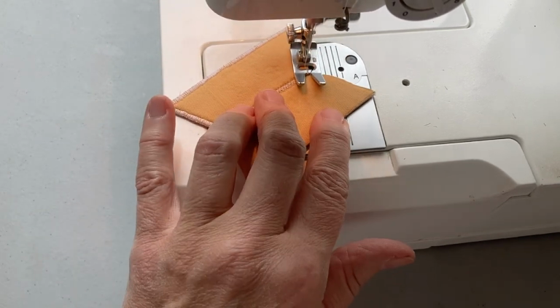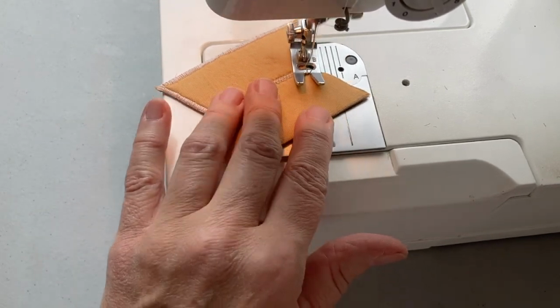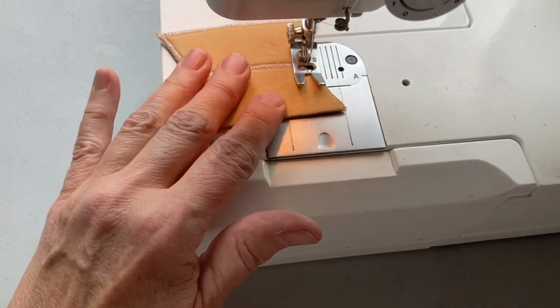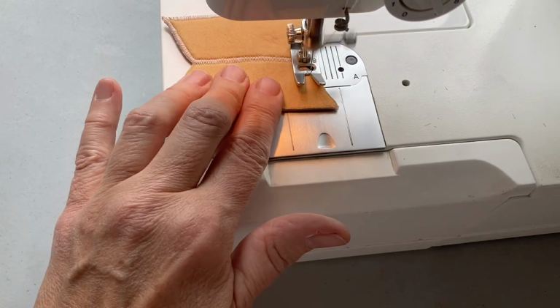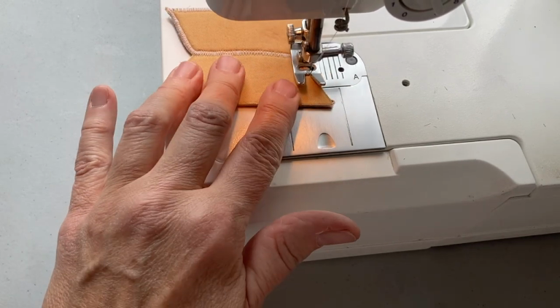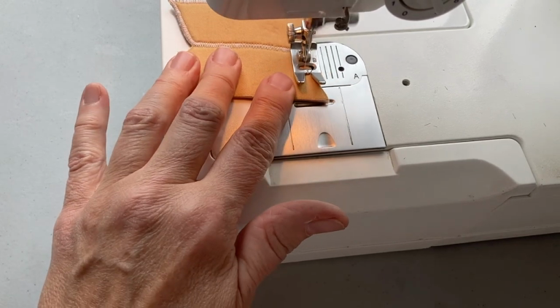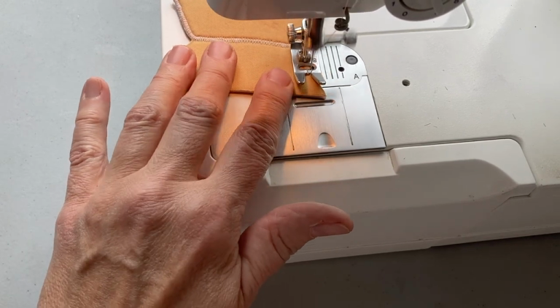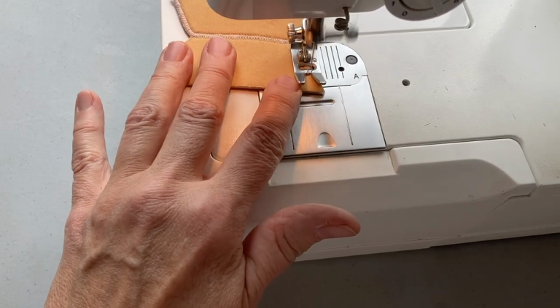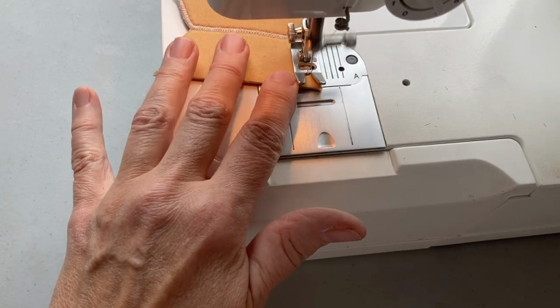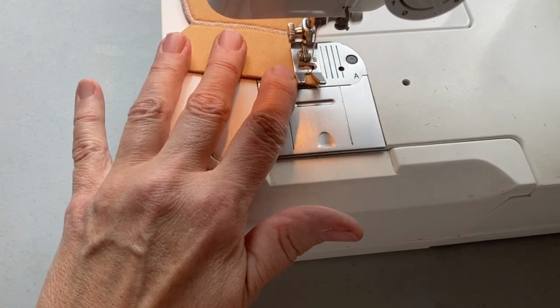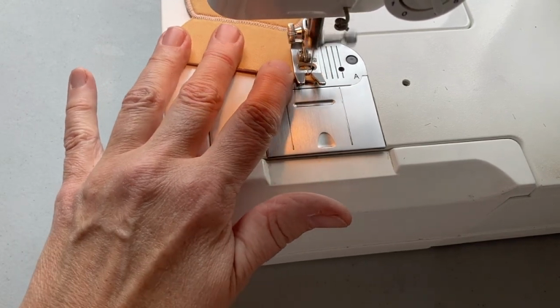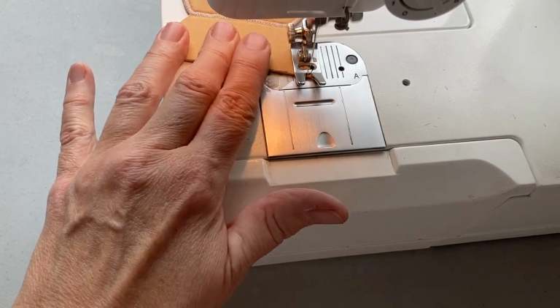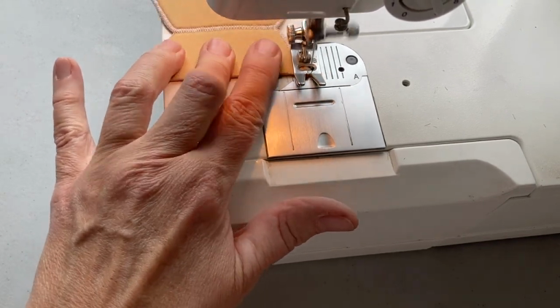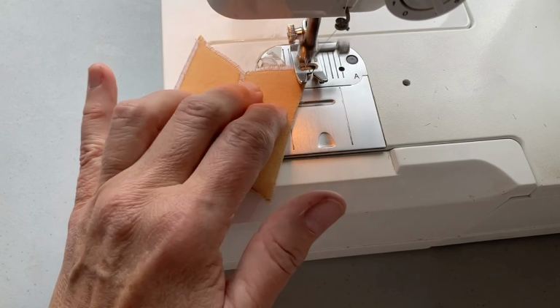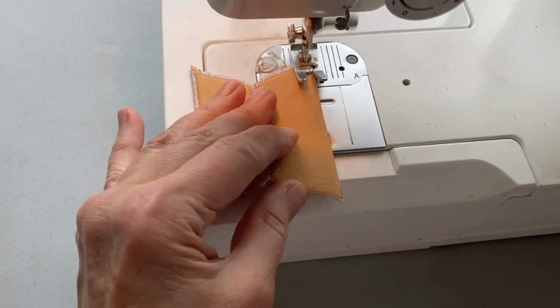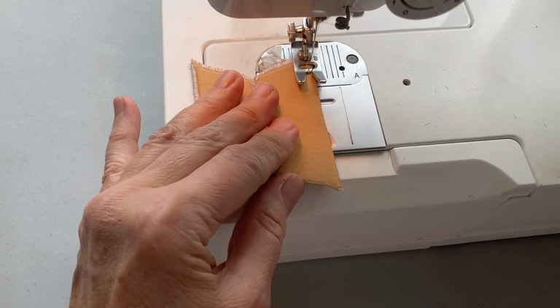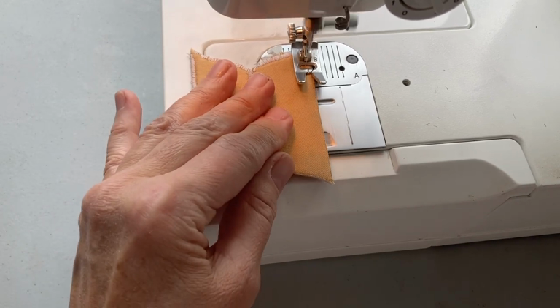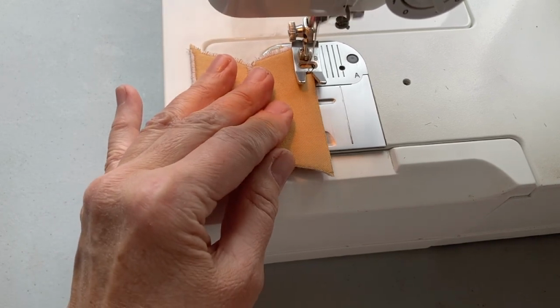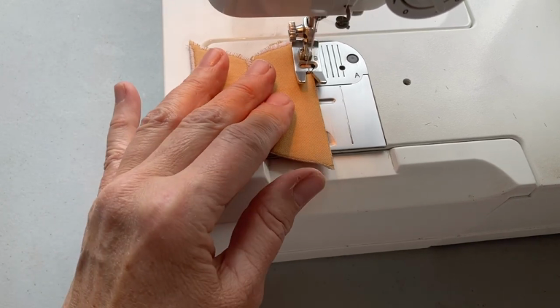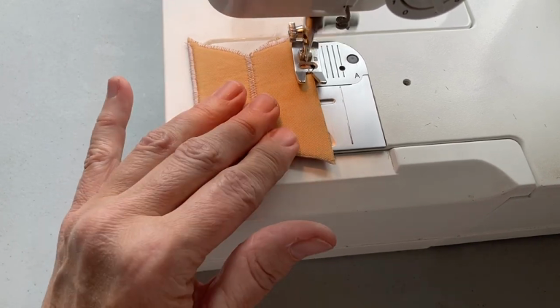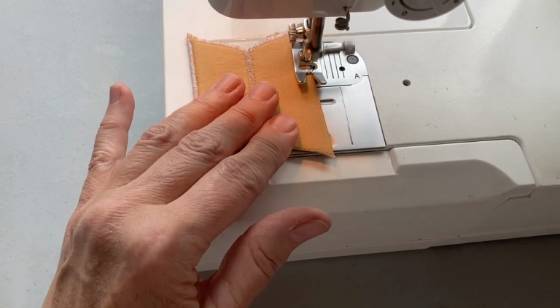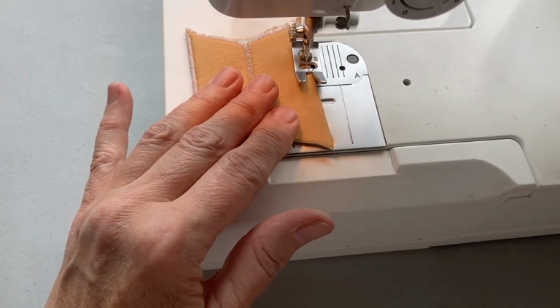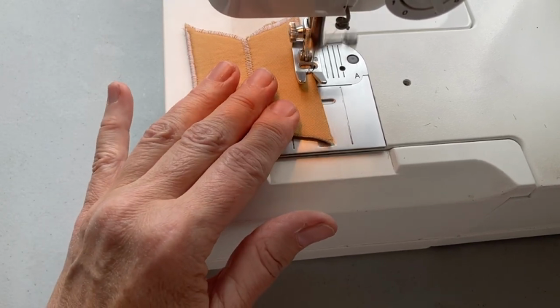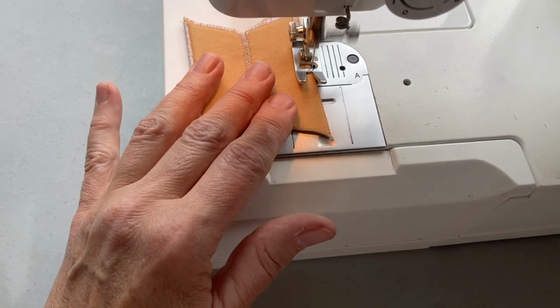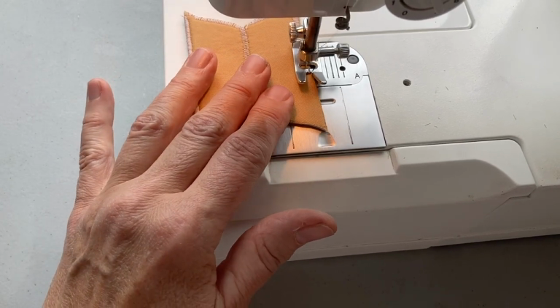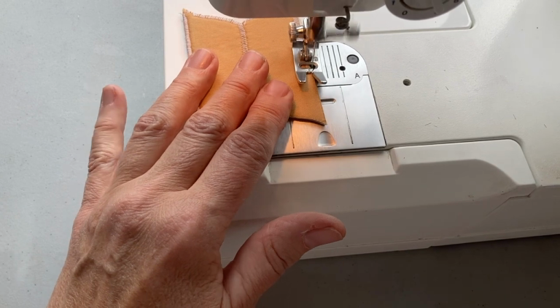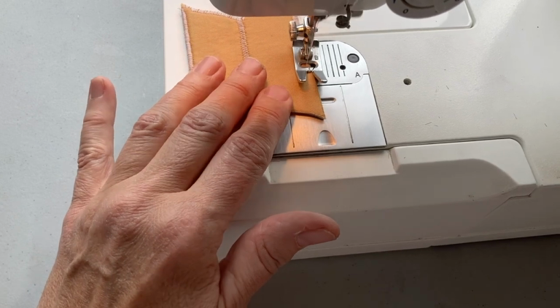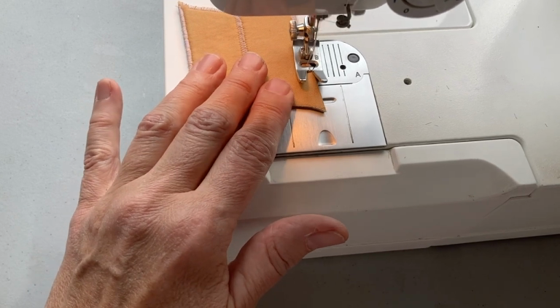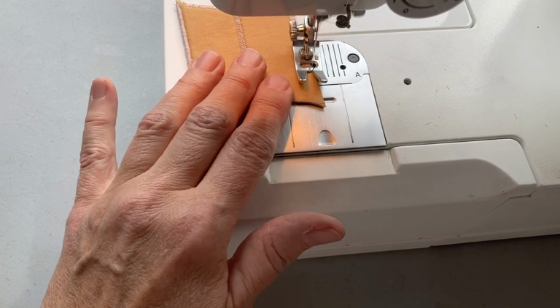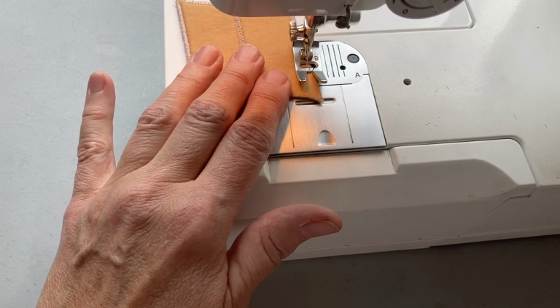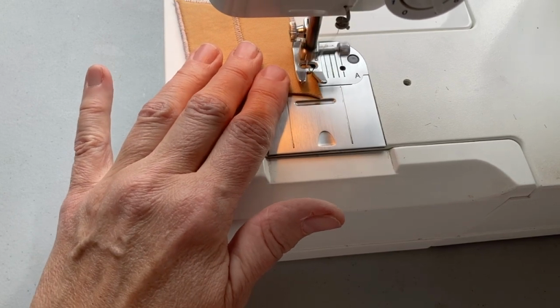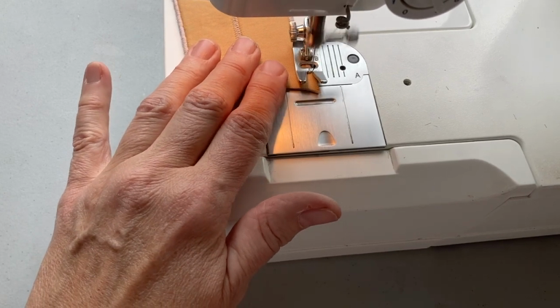Once those have been zigzagged, I'm going to fold that in half and then zigzag the sides, back-stitching at the beginning and the end.